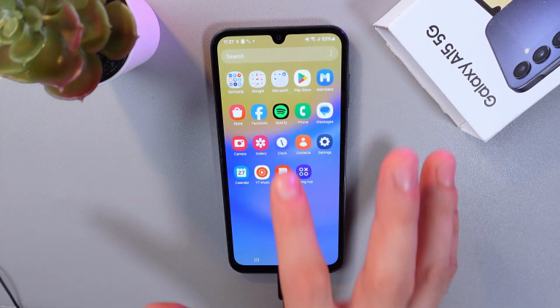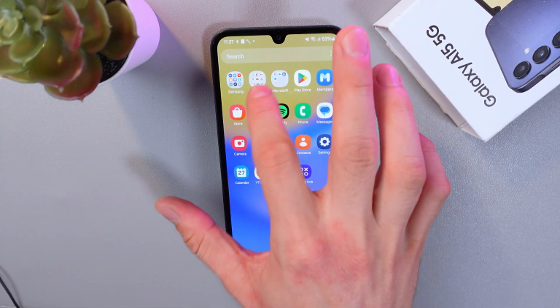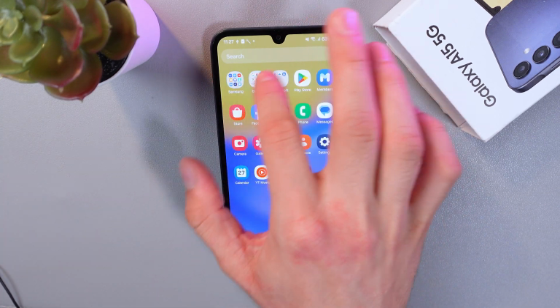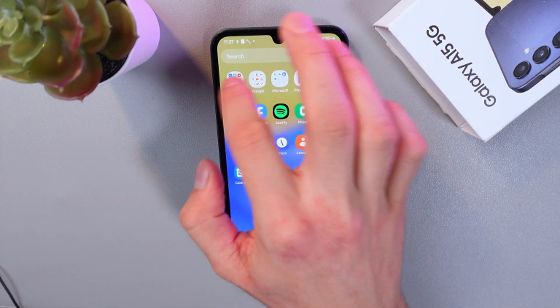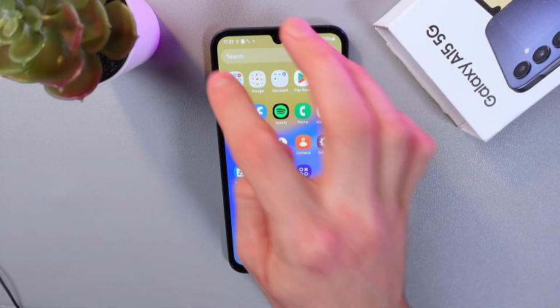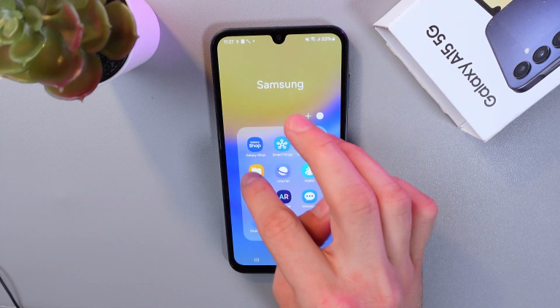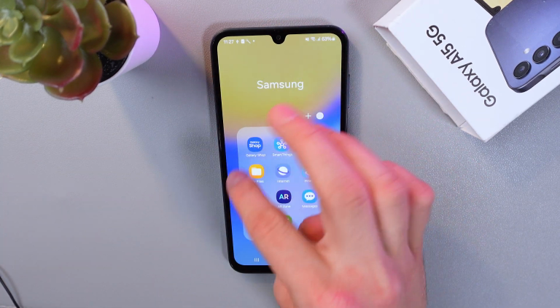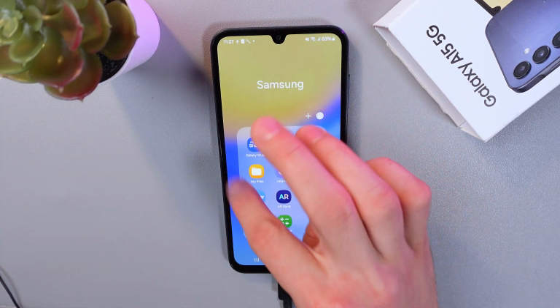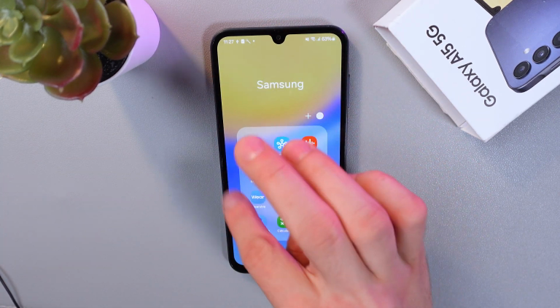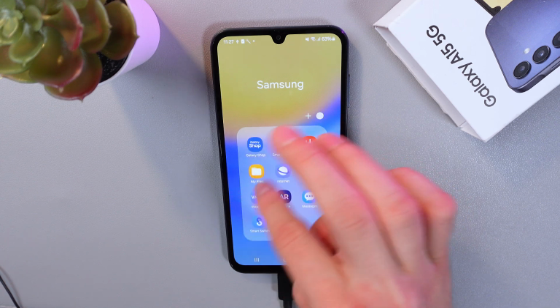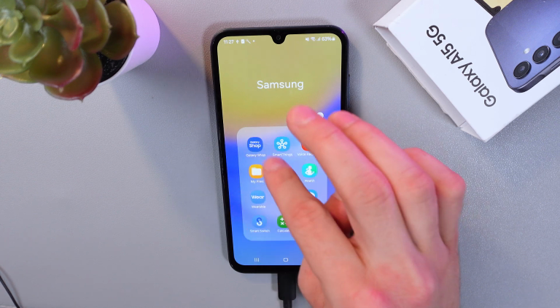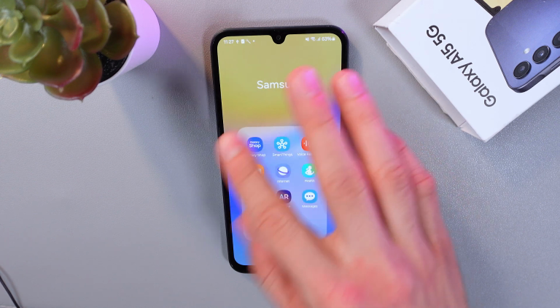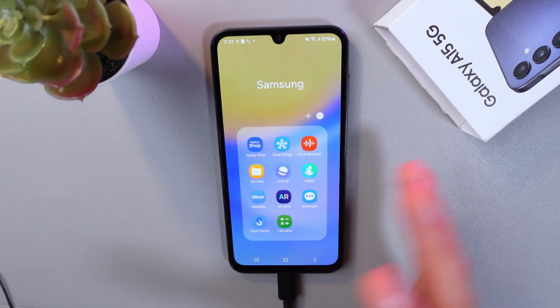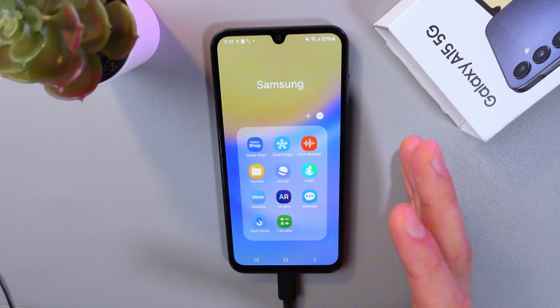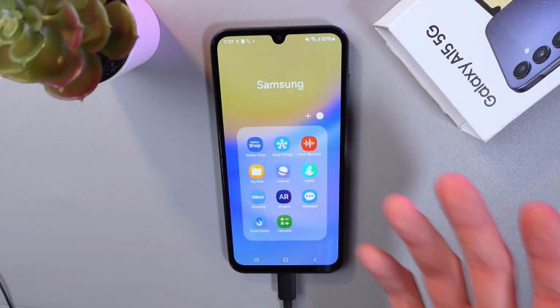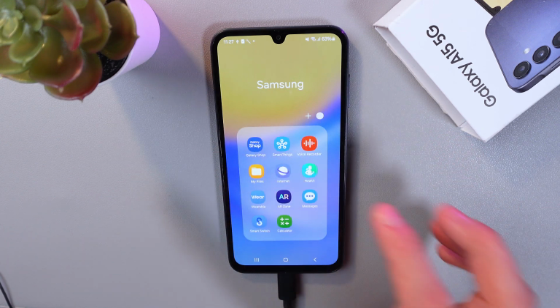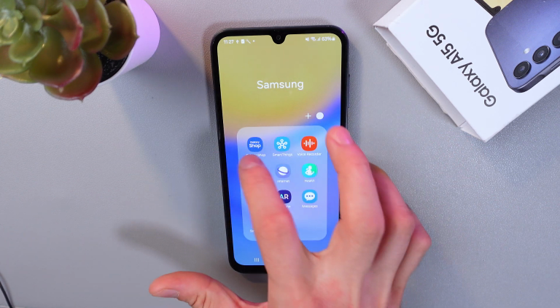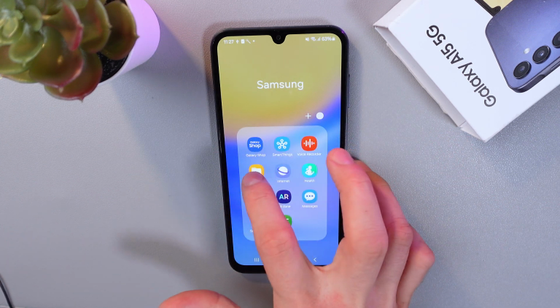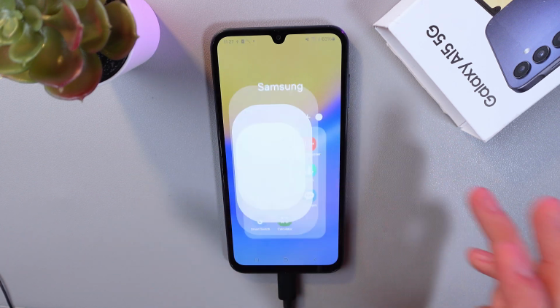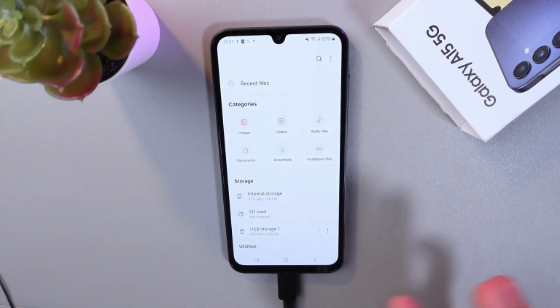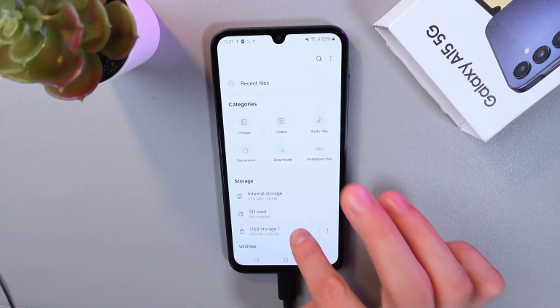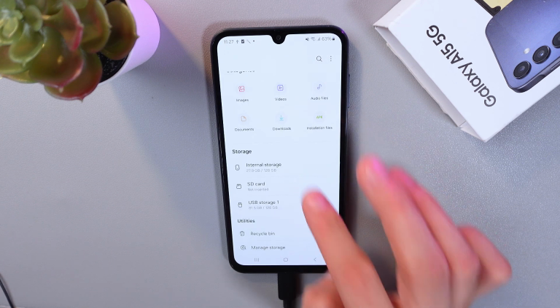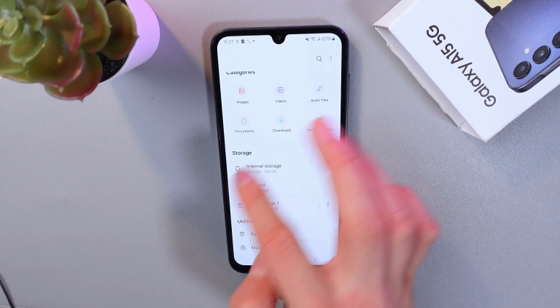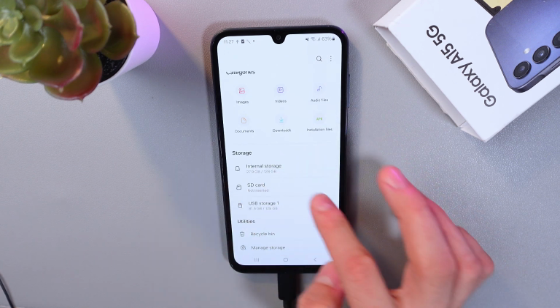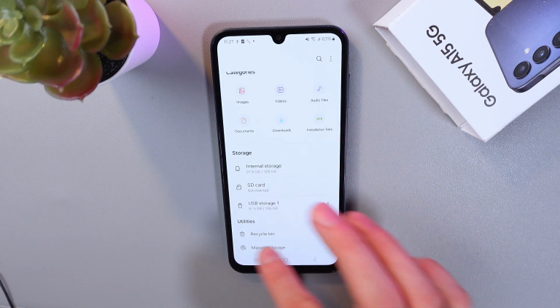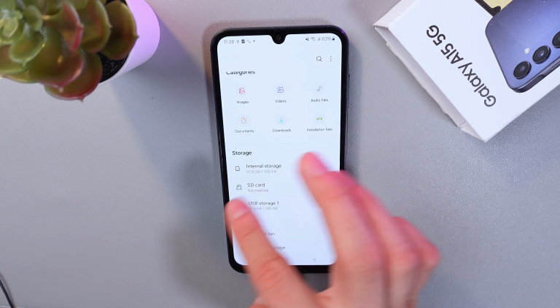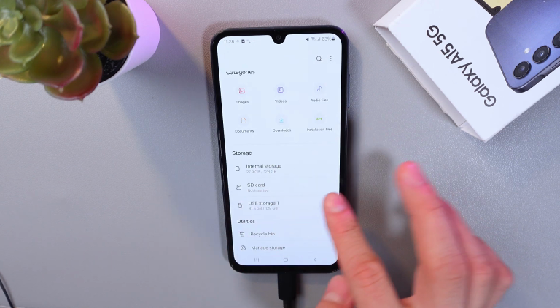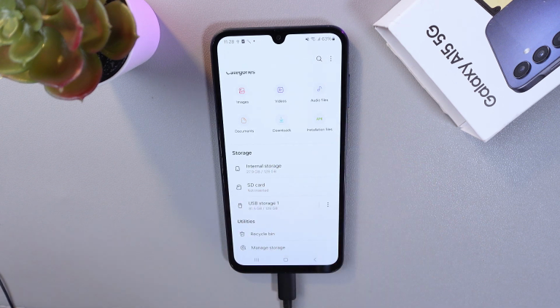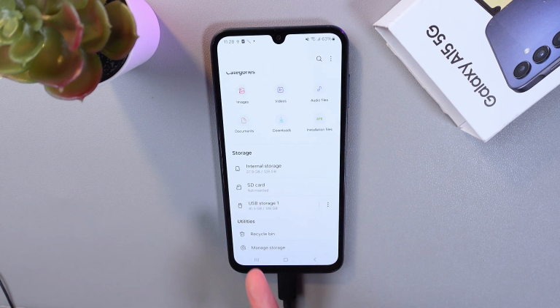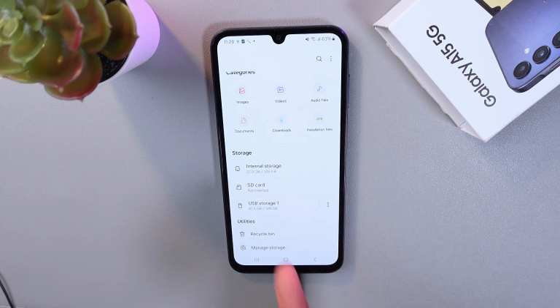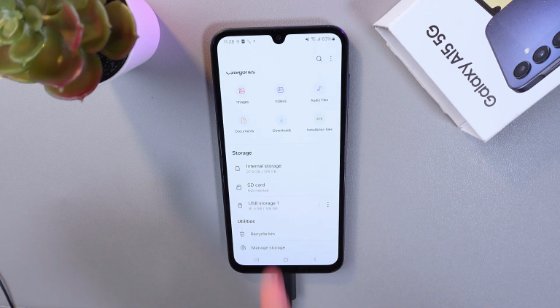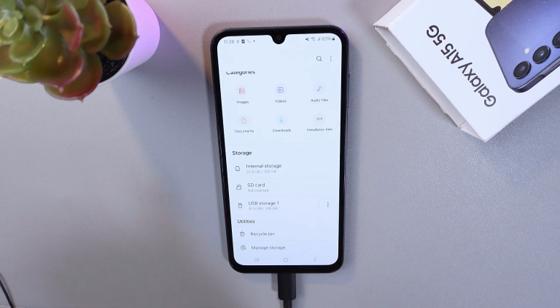Here on my phone it's hidden in a folder. However, you can find this icon somewhere else on your phone. Find the My Files application, and here you'll see our USB Storage. This is our USB adapter.